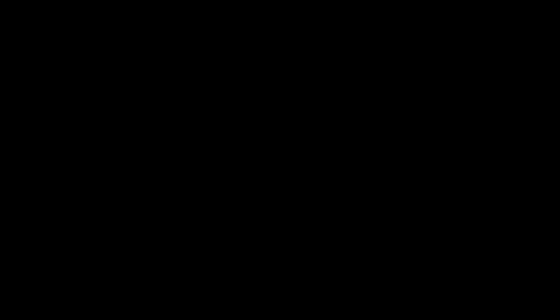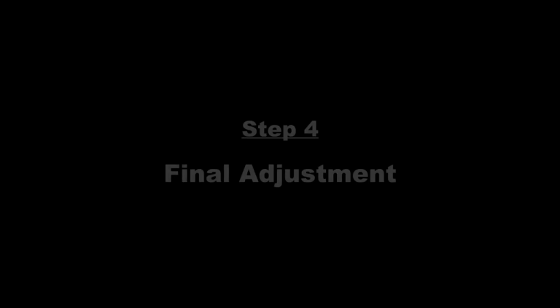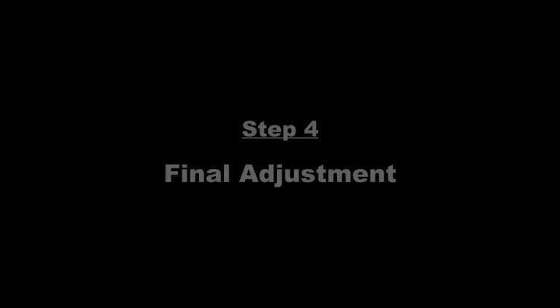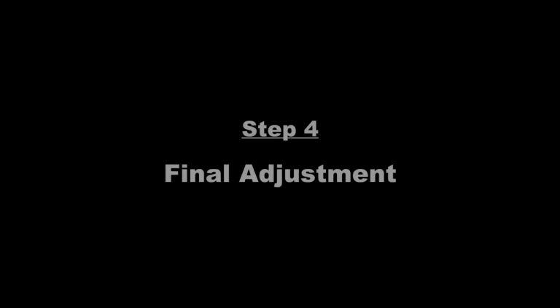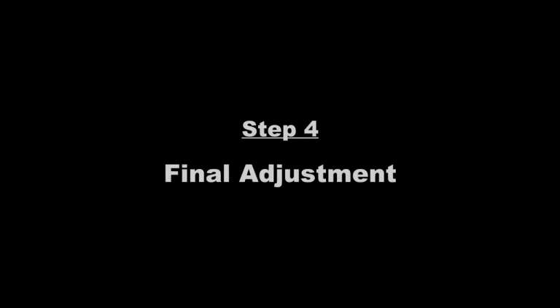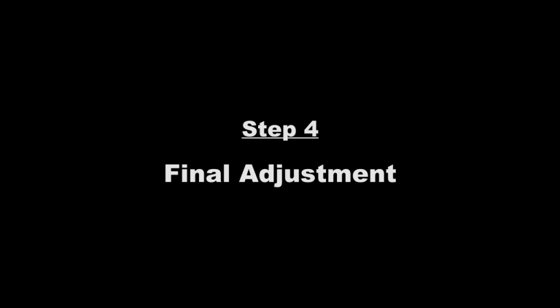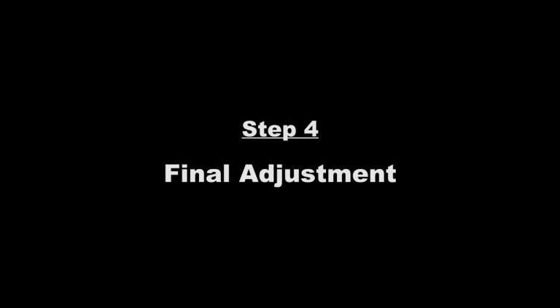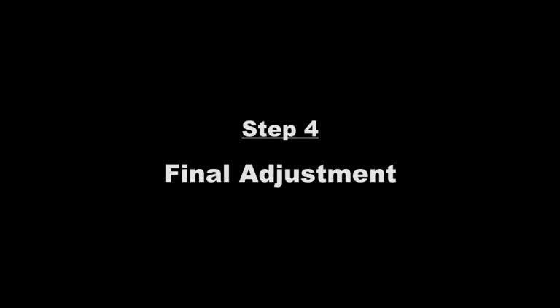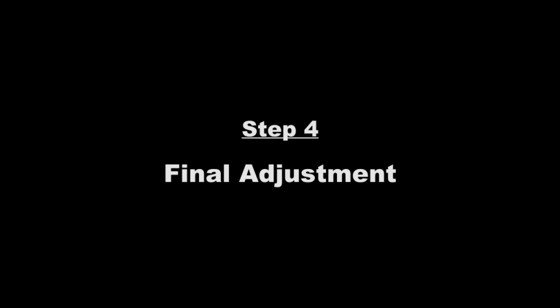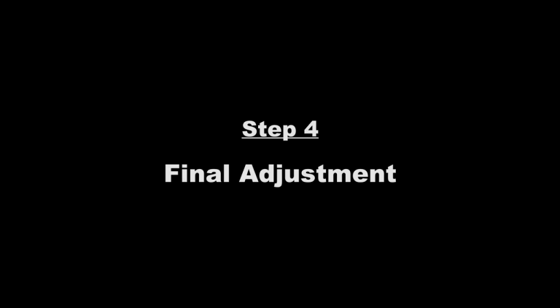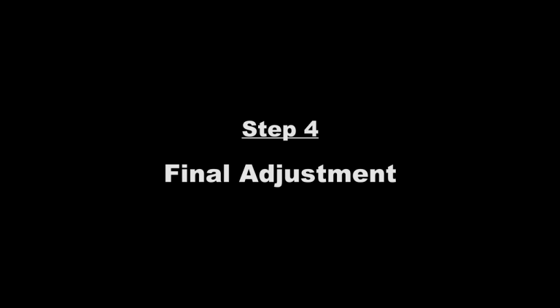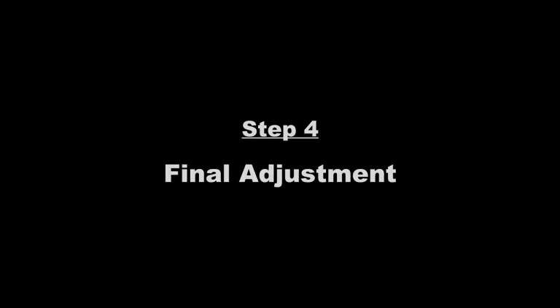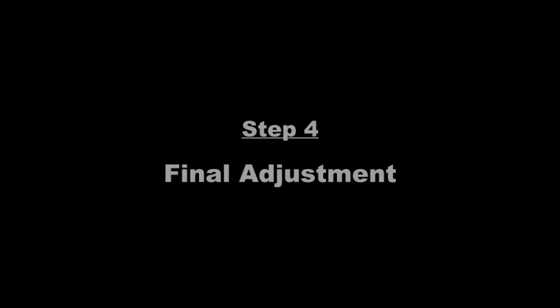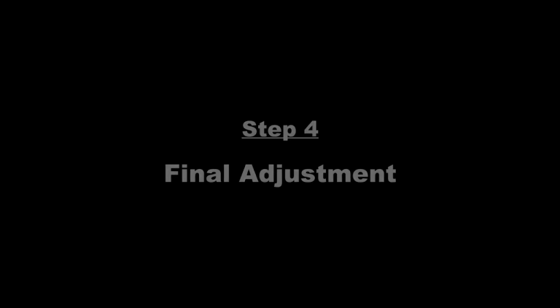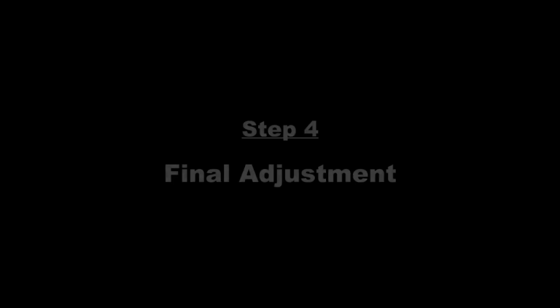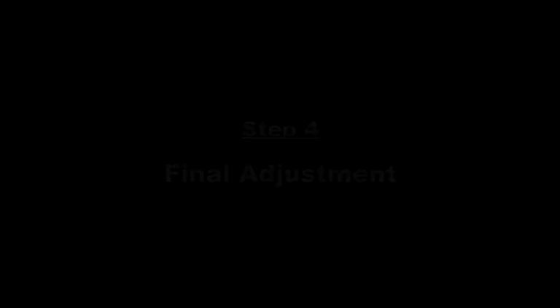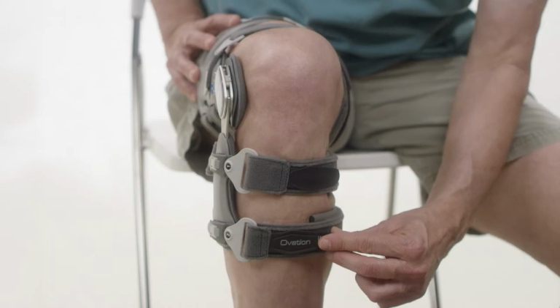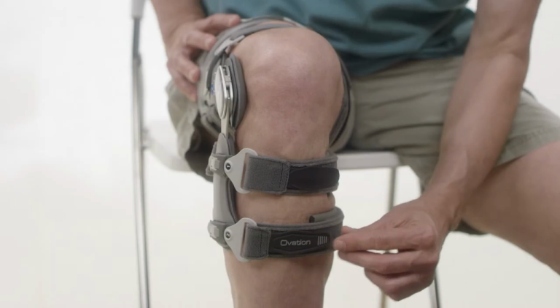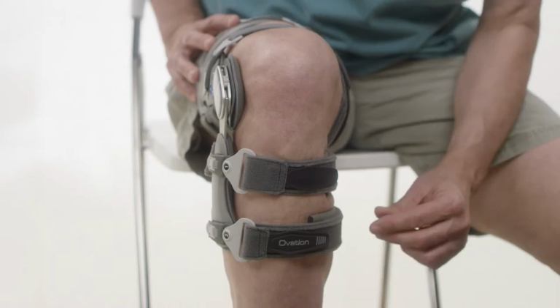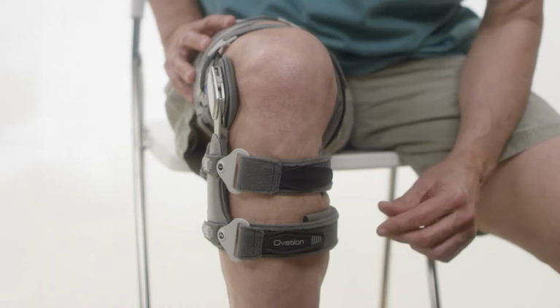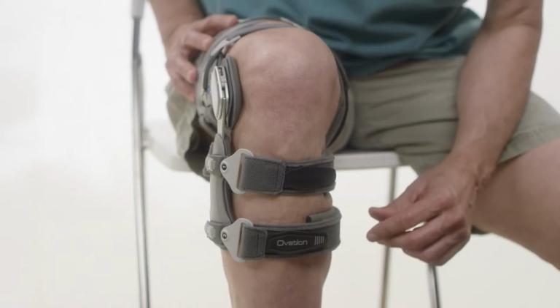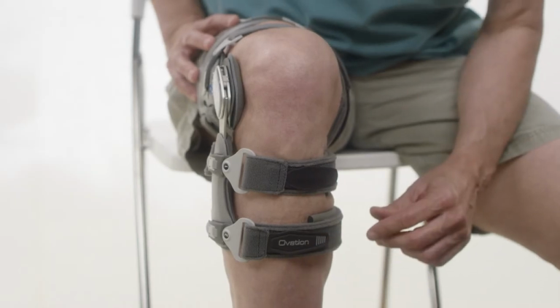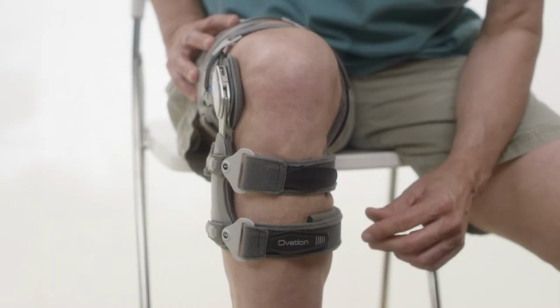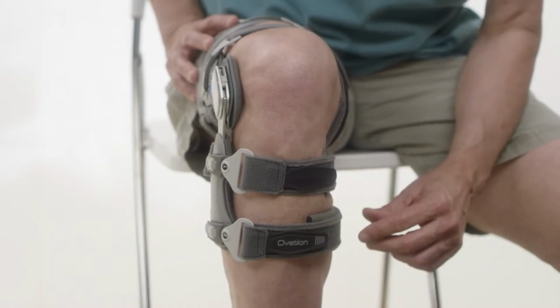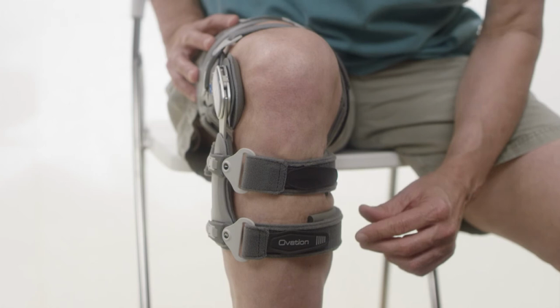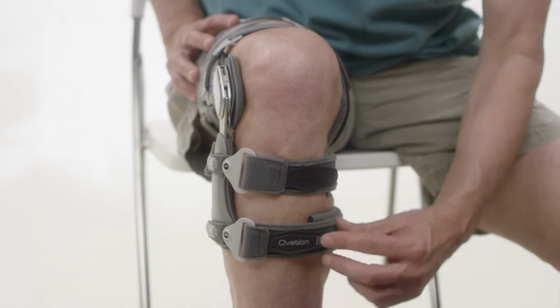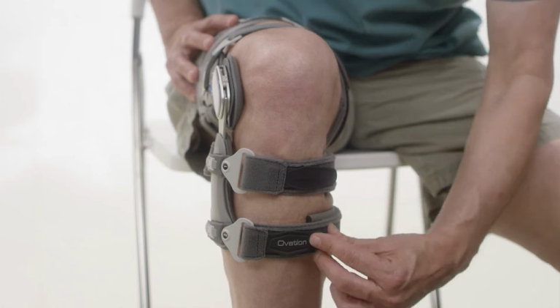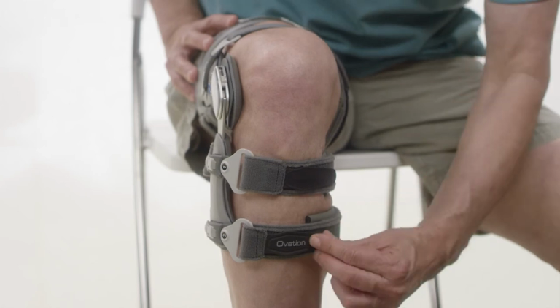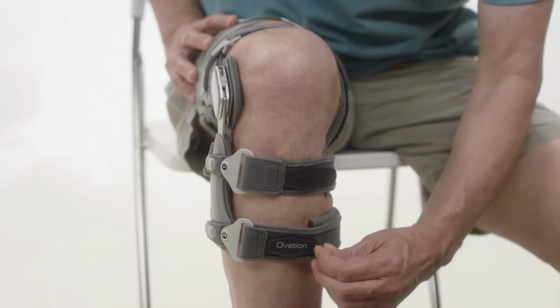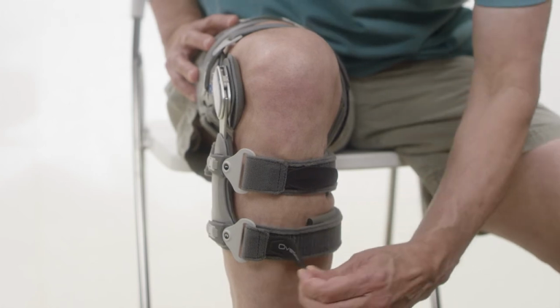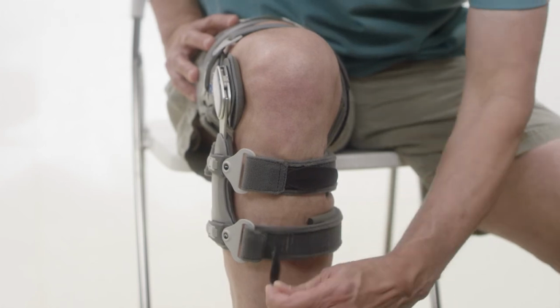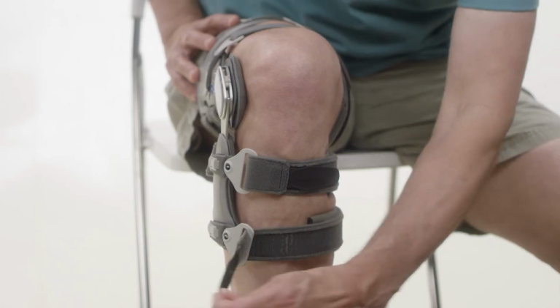Step 4: Final adjustment. Verify proper hinge alignment, then adjust strap tabs.